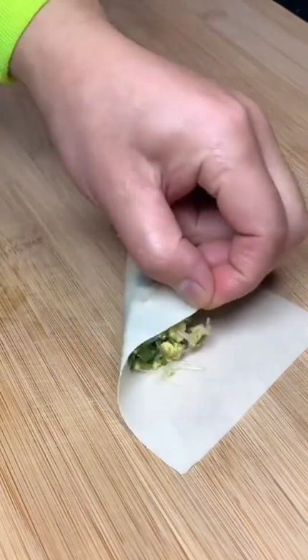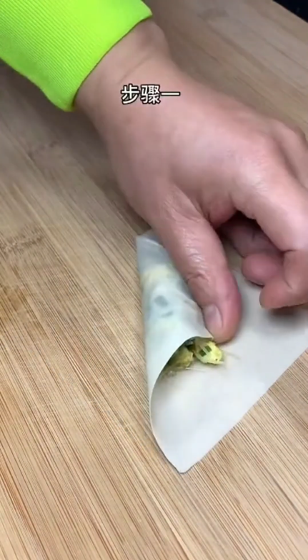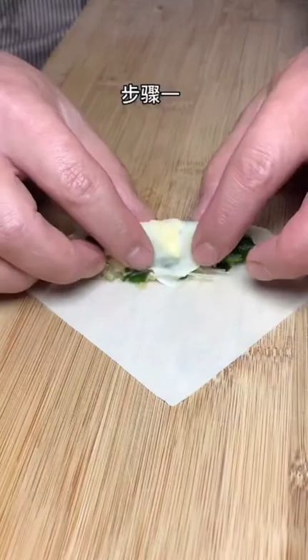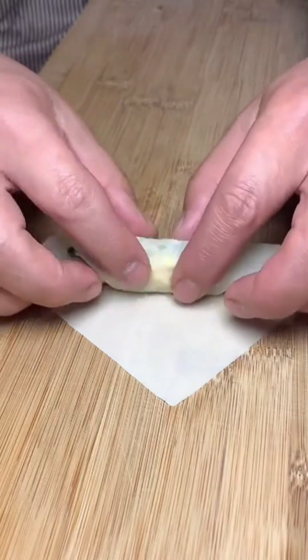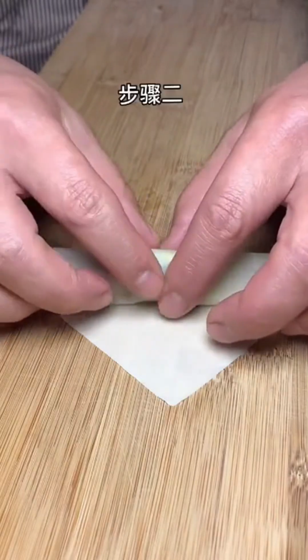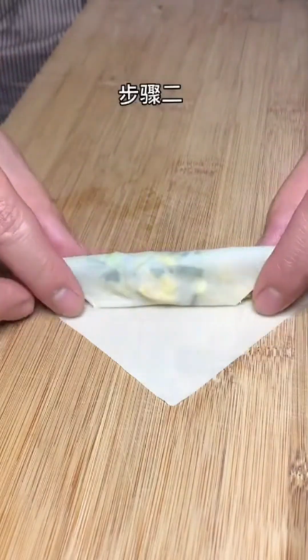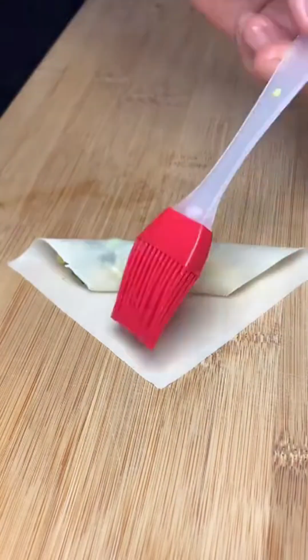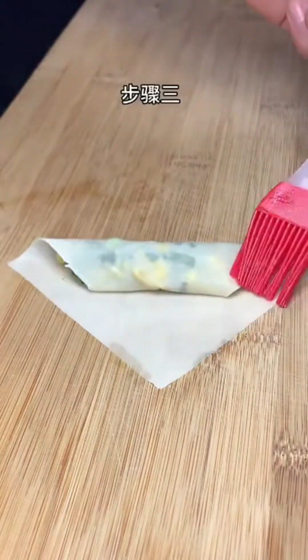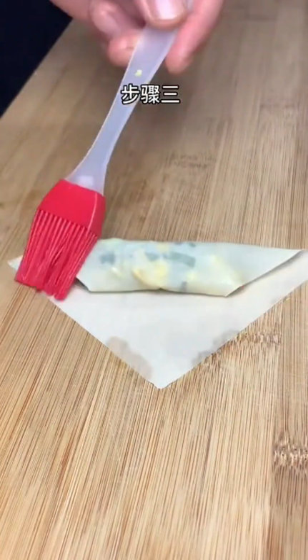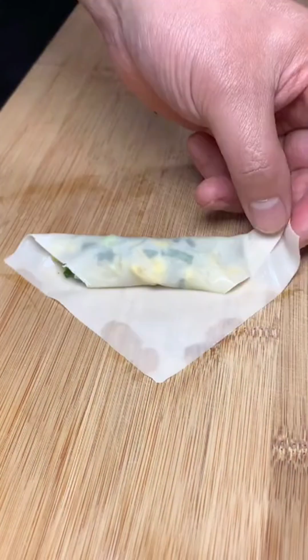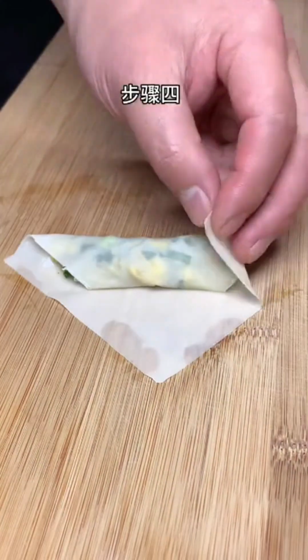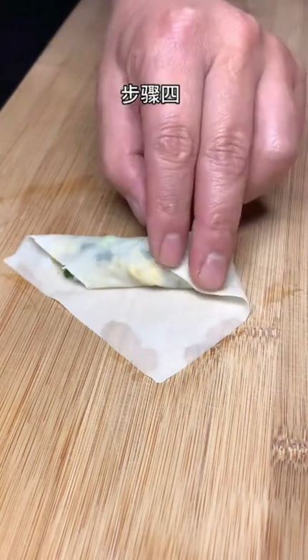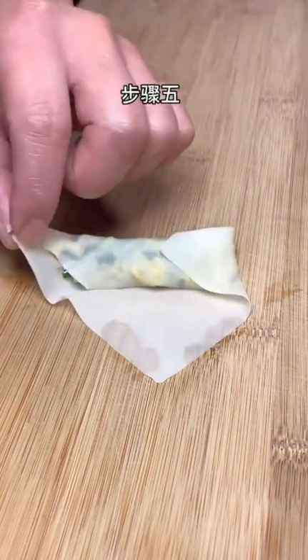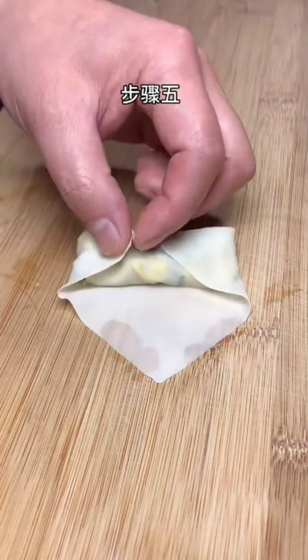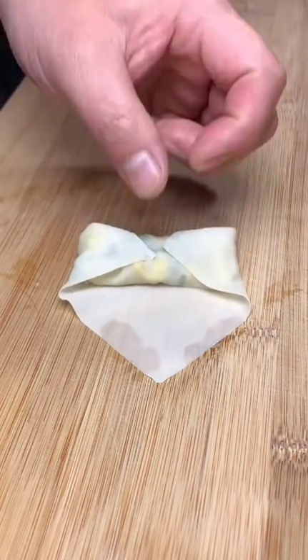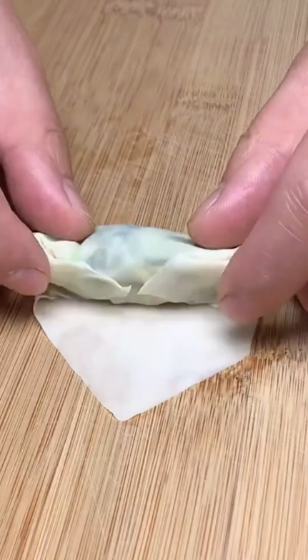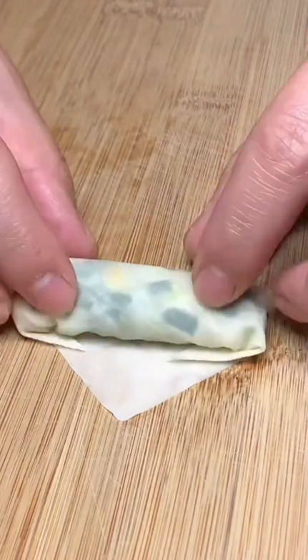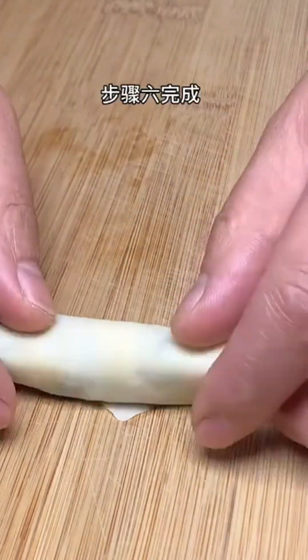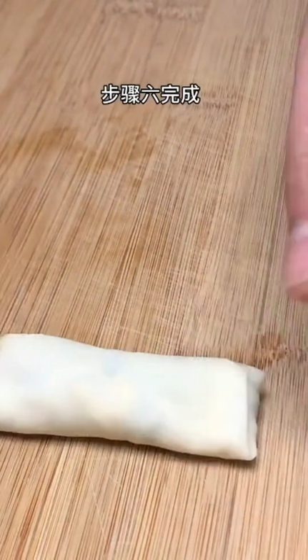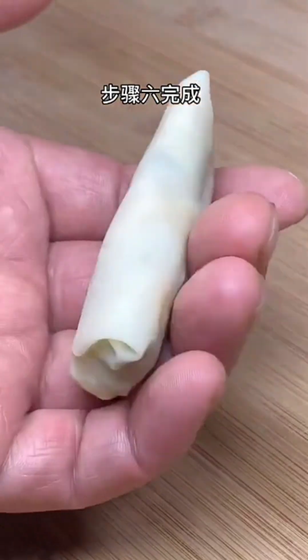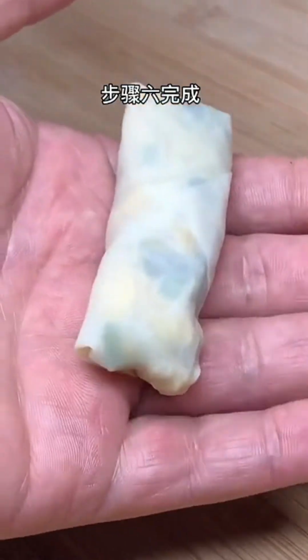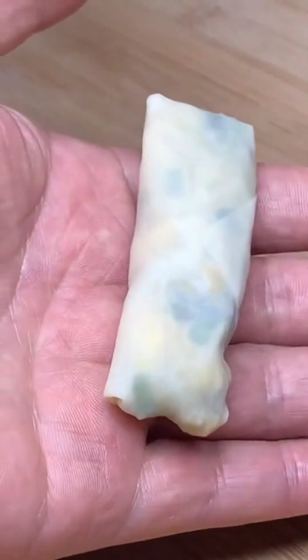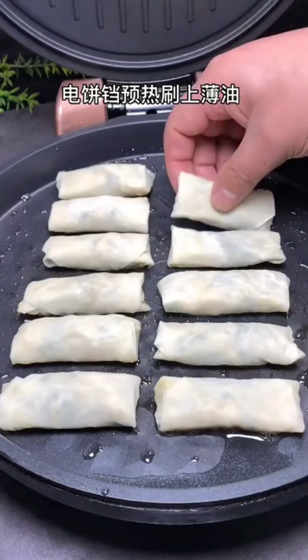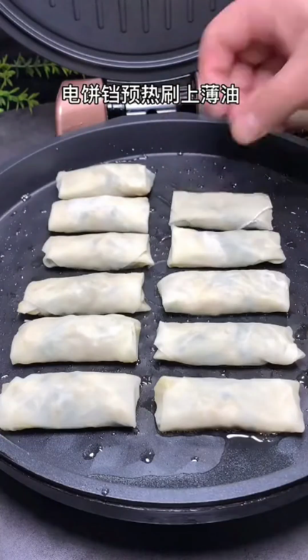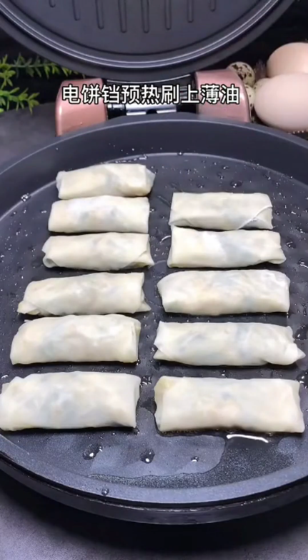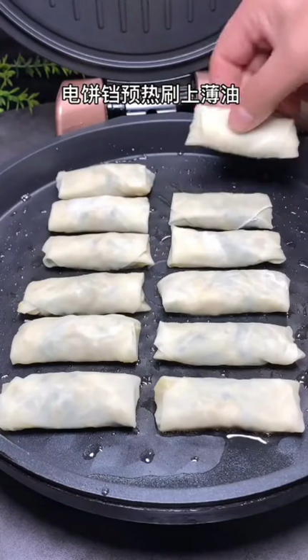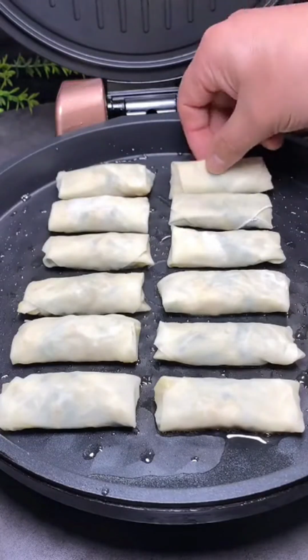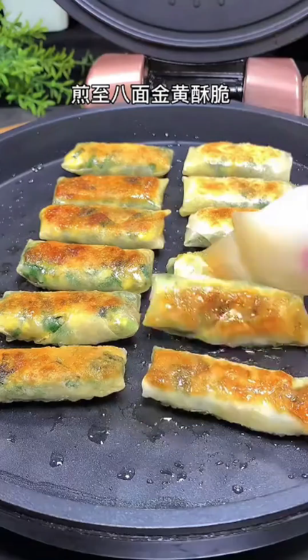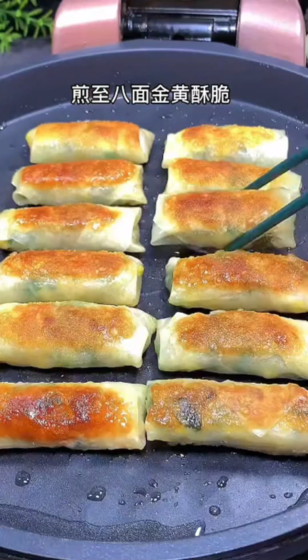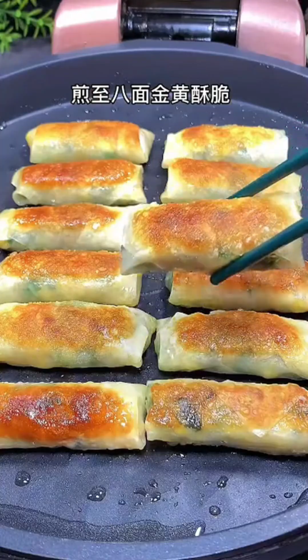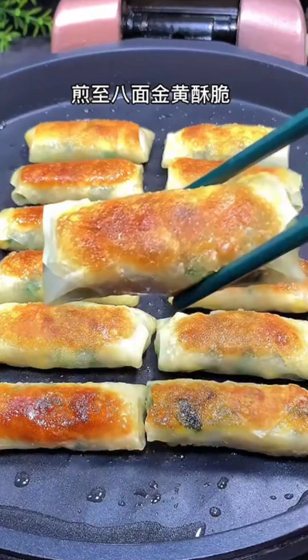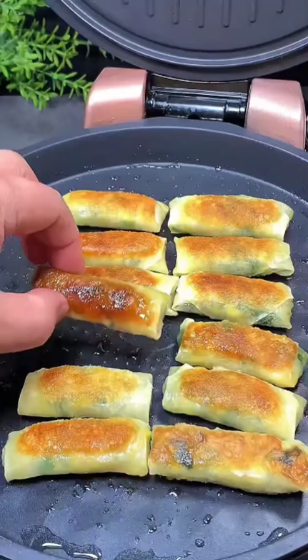Follow six steps to wrap them nicely. I have updated over a hundred dishes on my home page — if there's a dish you want to learn, please like, follow, comment, and share. After everything is done, preheat the electric griddle and brush a thin layer of oil, then put in the filled wonton rolls.